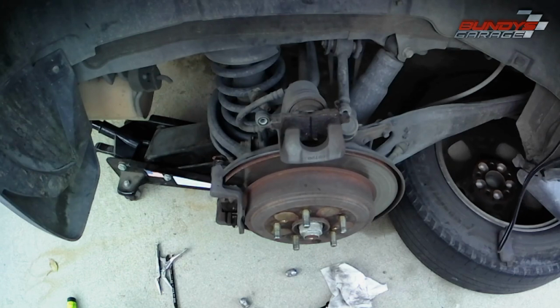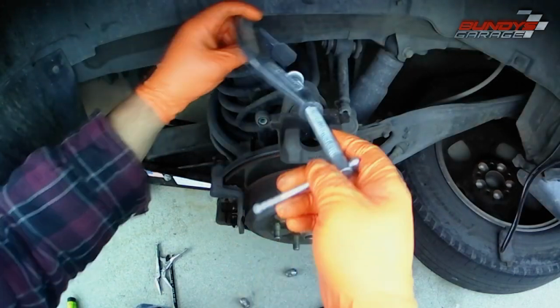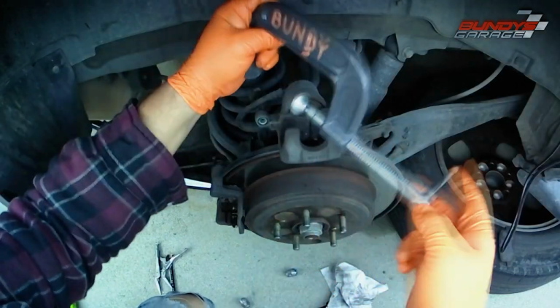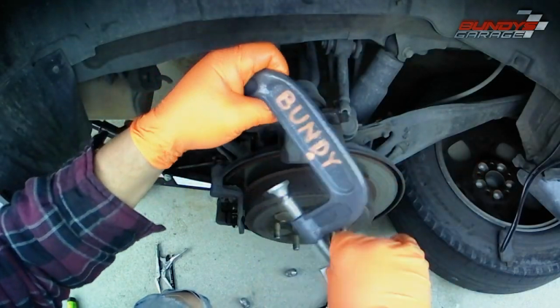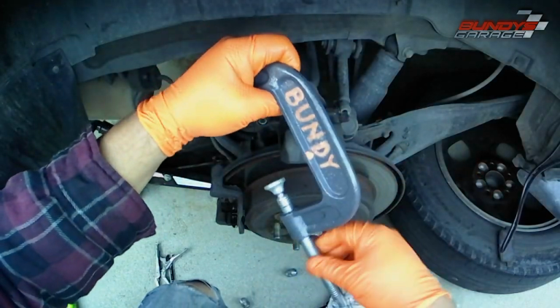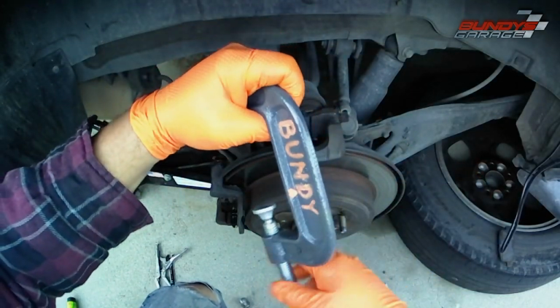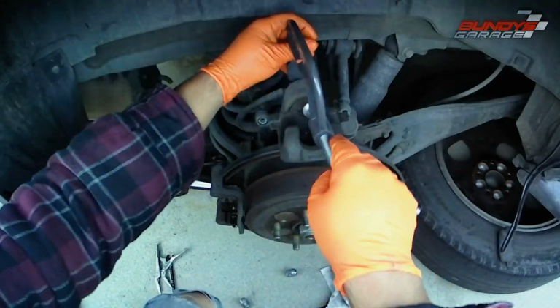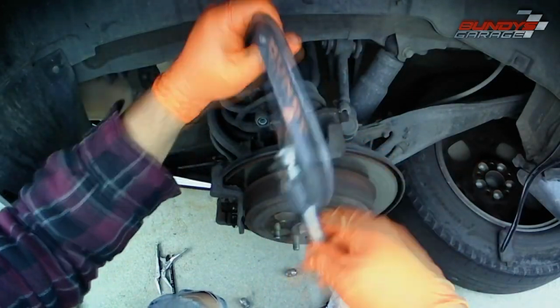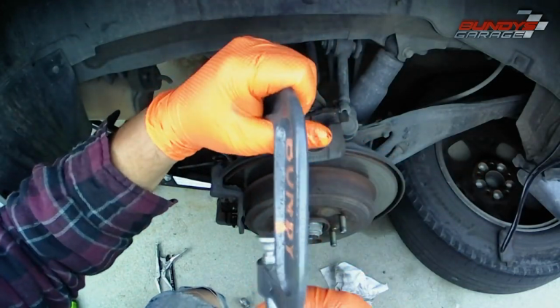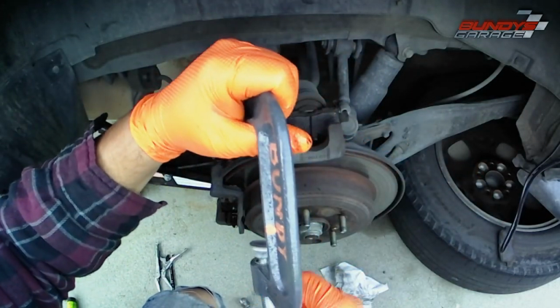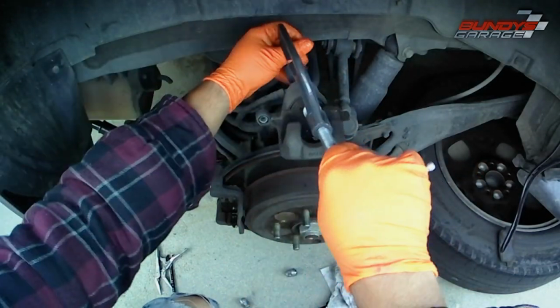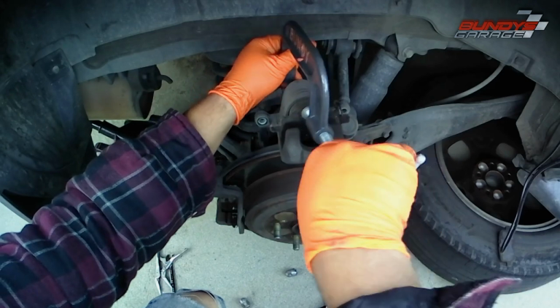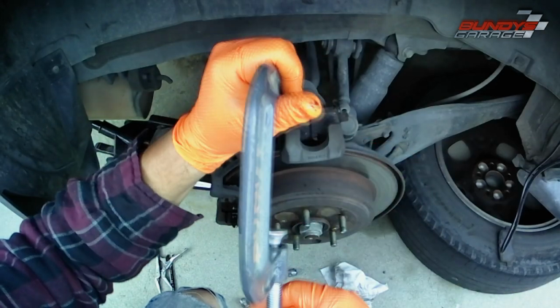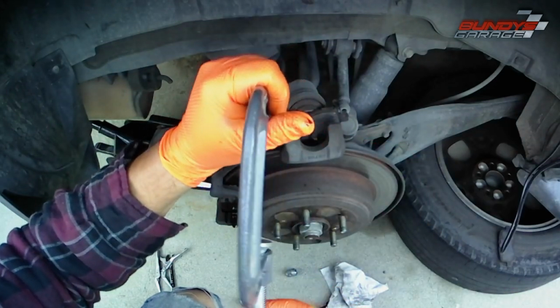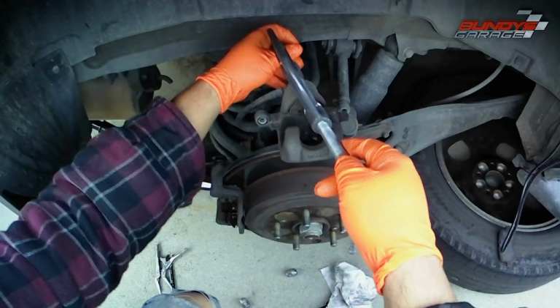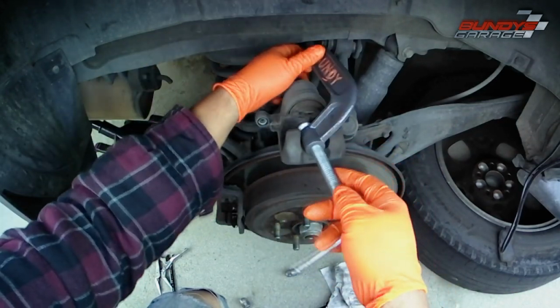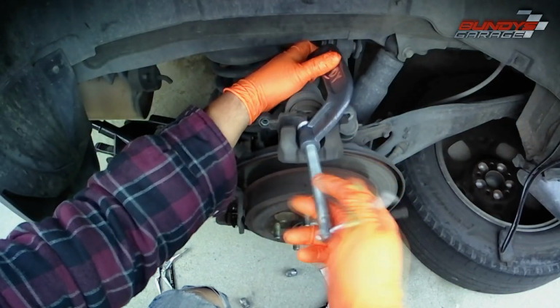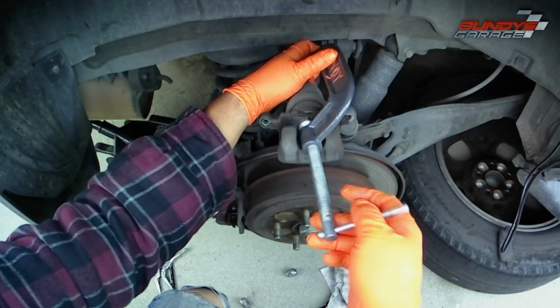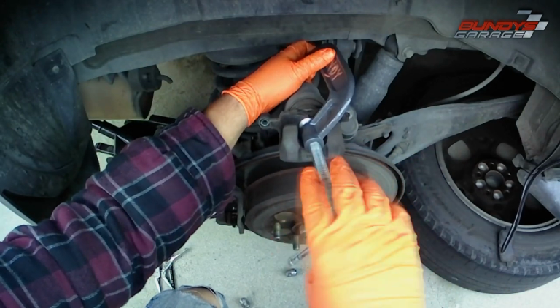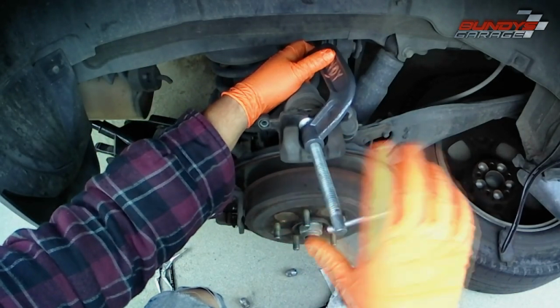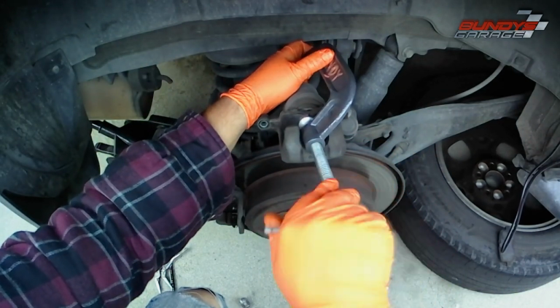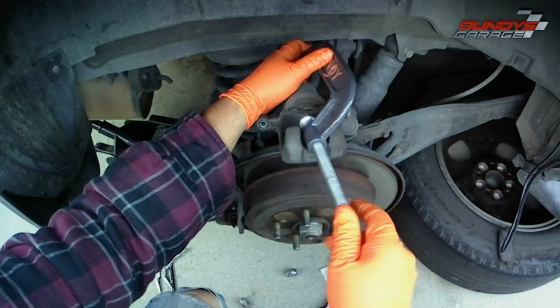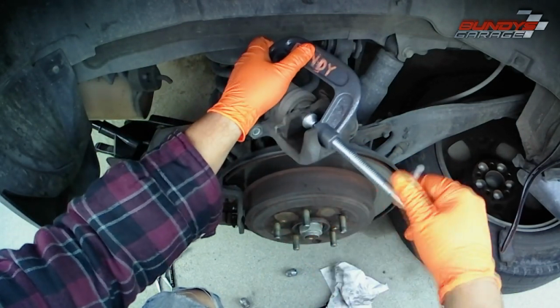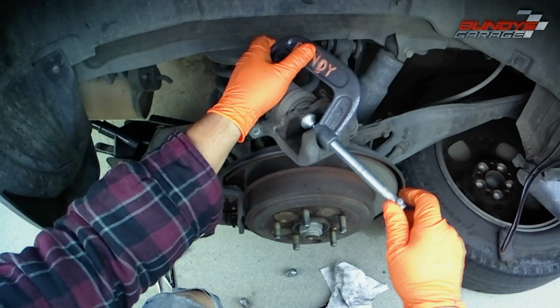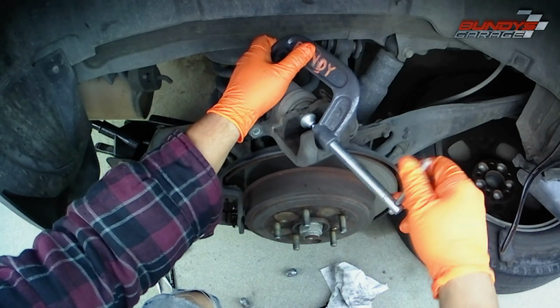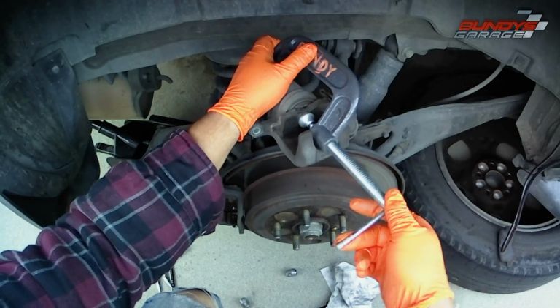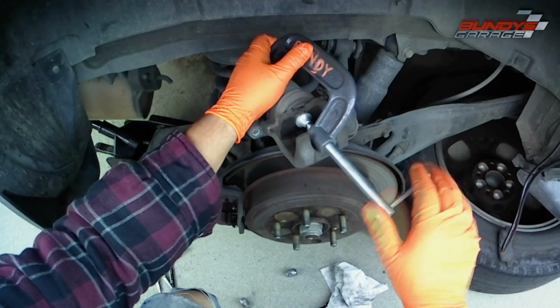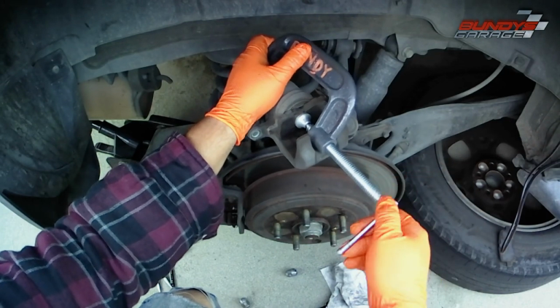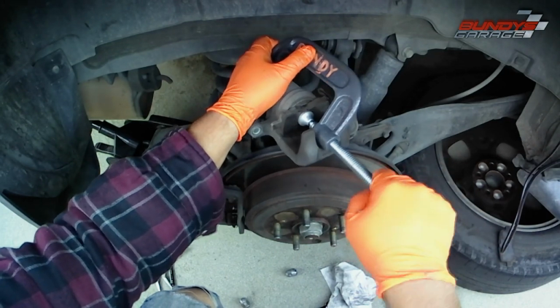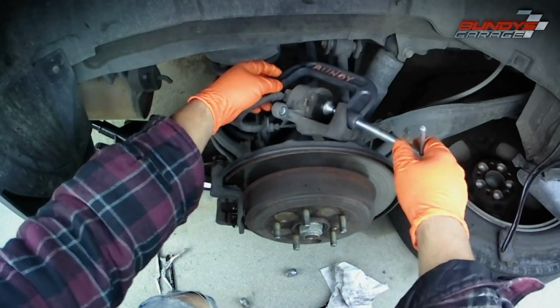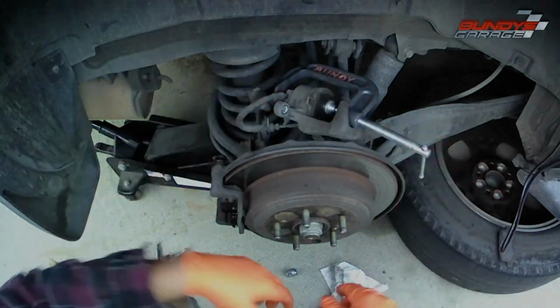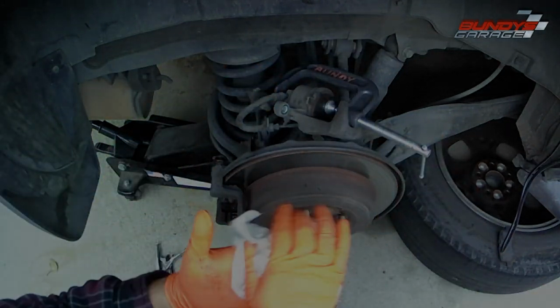I sped this up, but I'm just slowly pushing the piston back into the caliper to make room for the new brake pads. Also a good thing to do when you're done is check your brake fluid reservoir as well — make sure that's at the correct level.